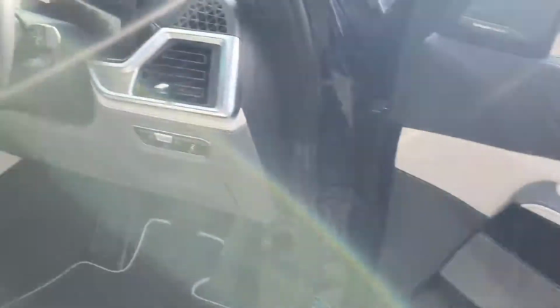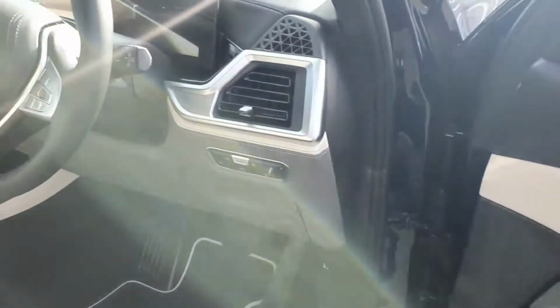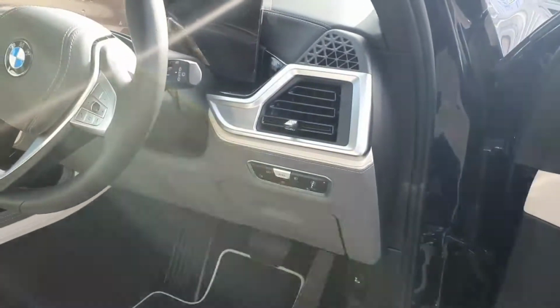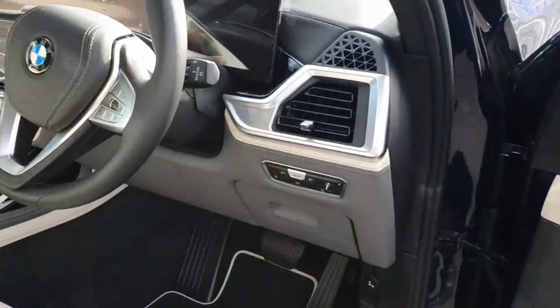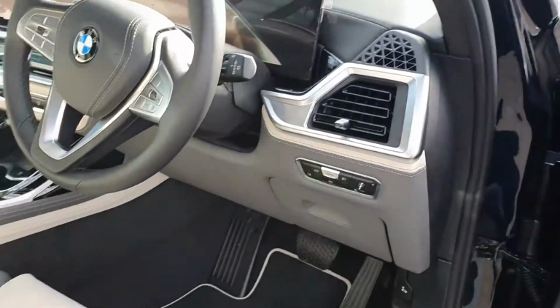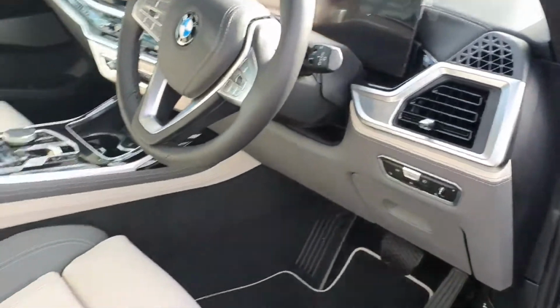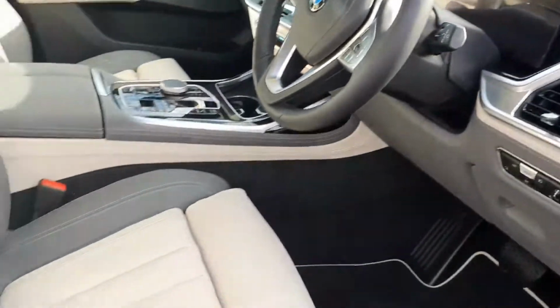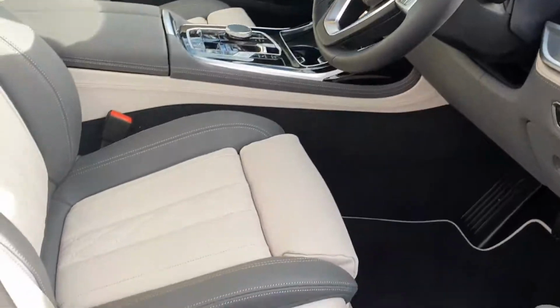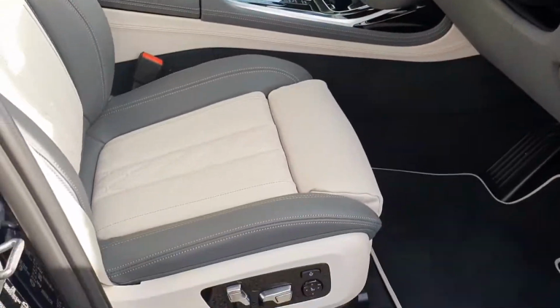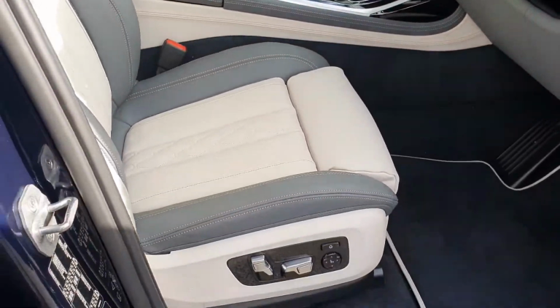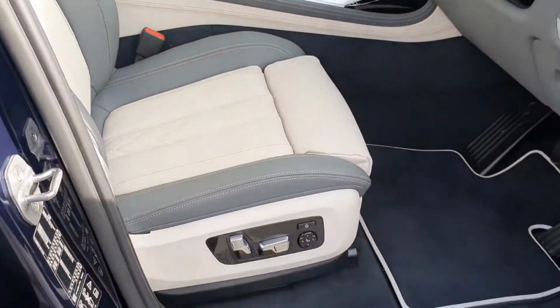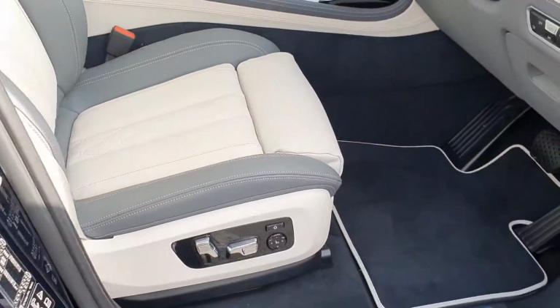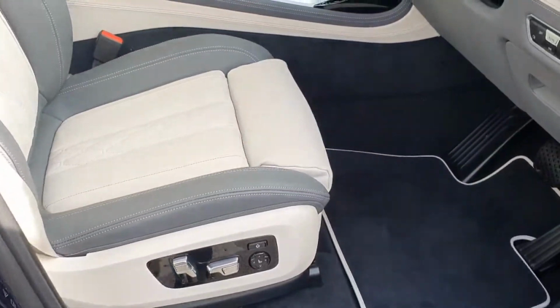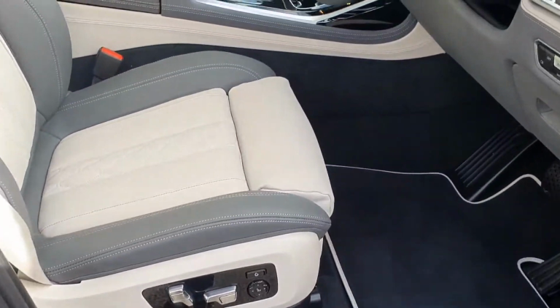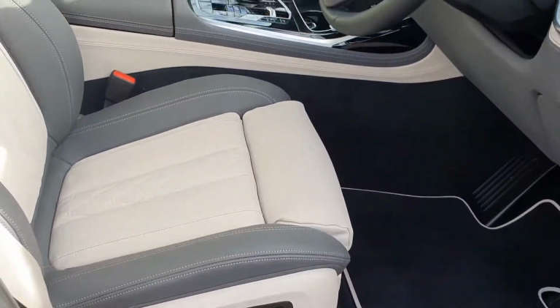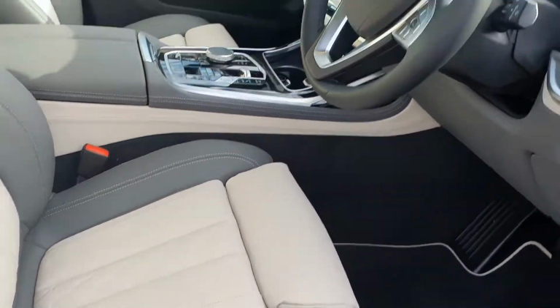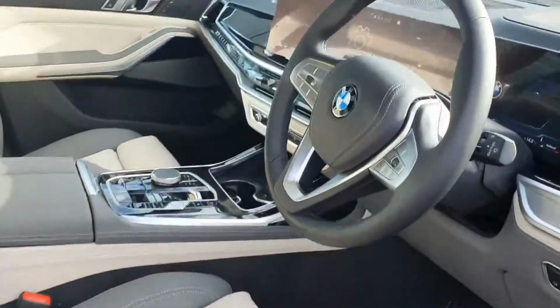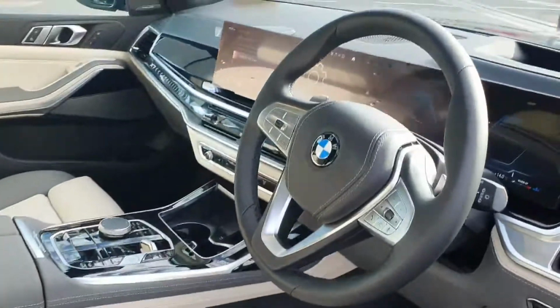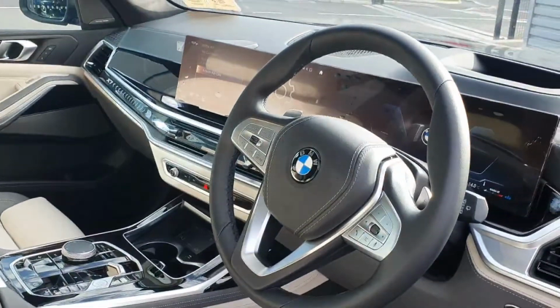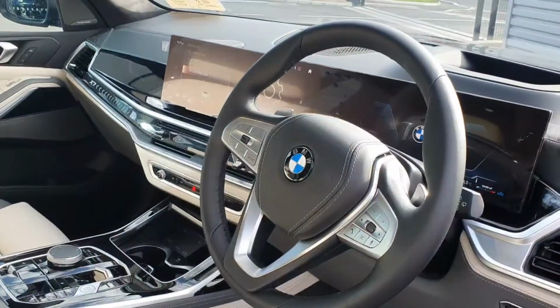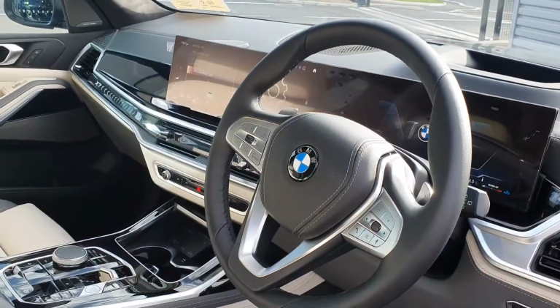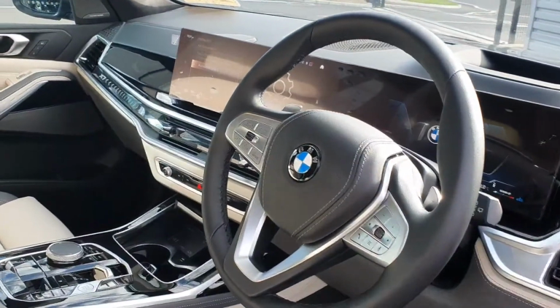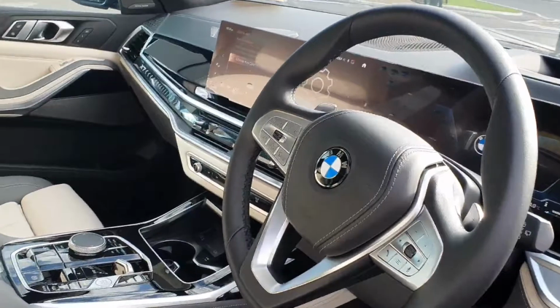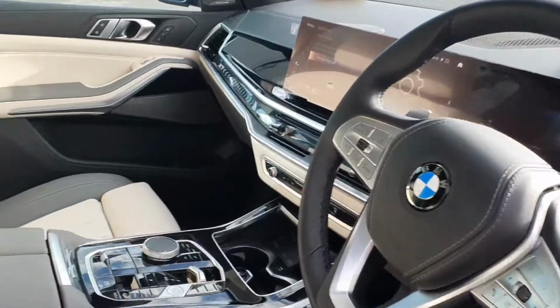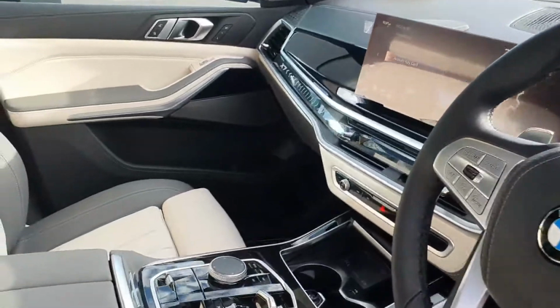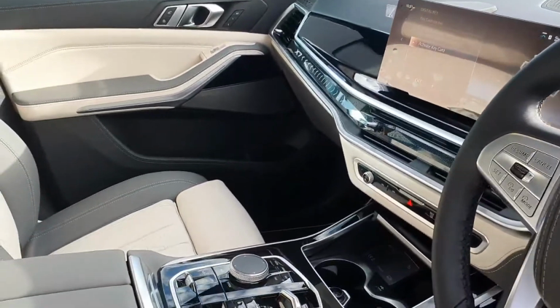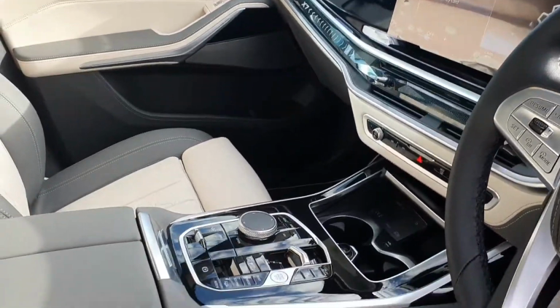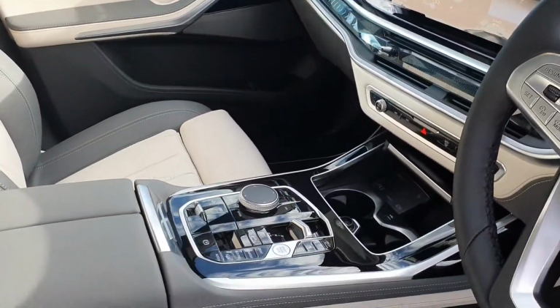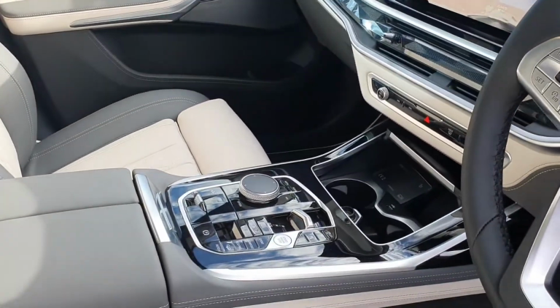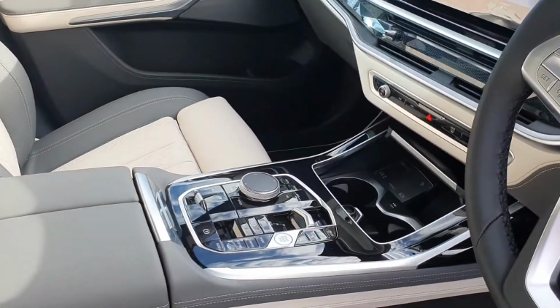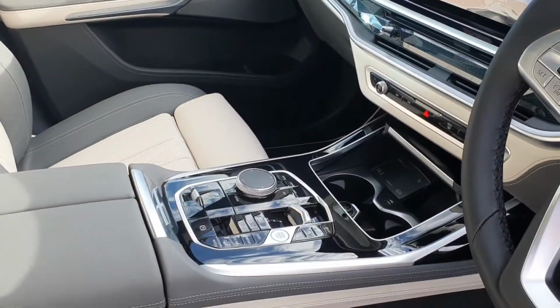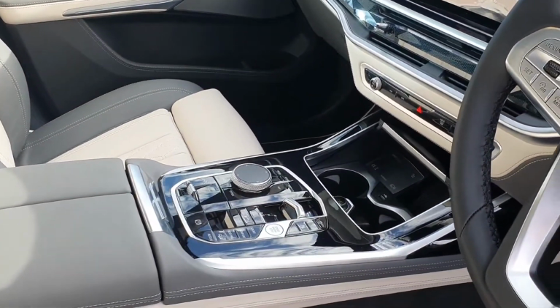Automatic headlights and wipers, electric seats, heated seats as well, a multi-functional steering wheel, and our fully automatic shifter.